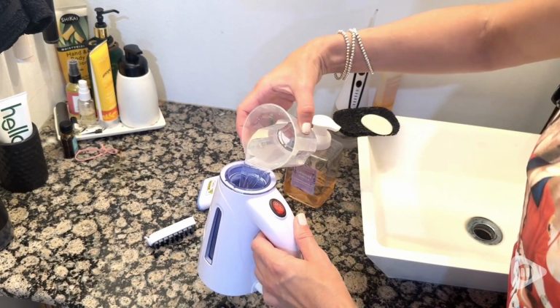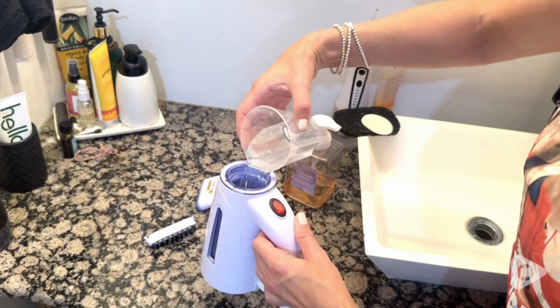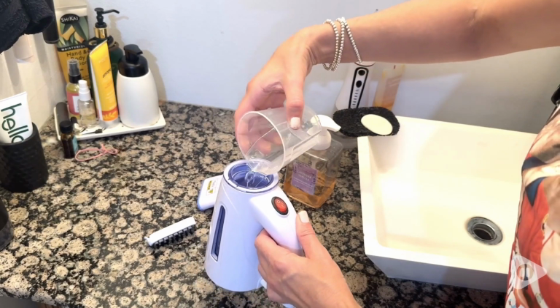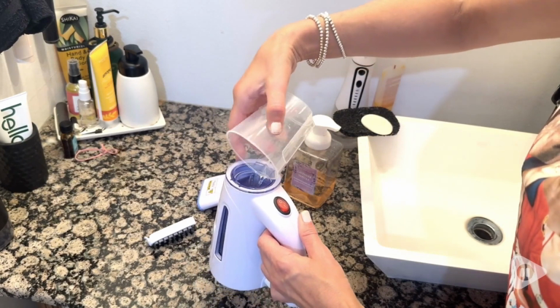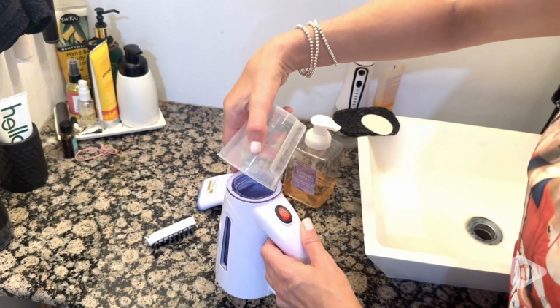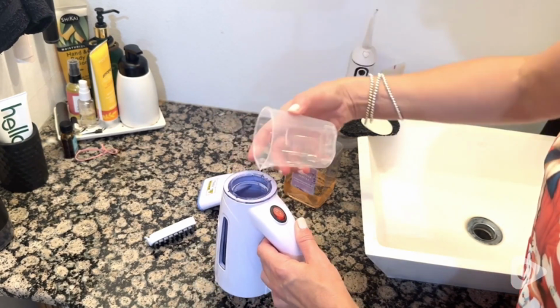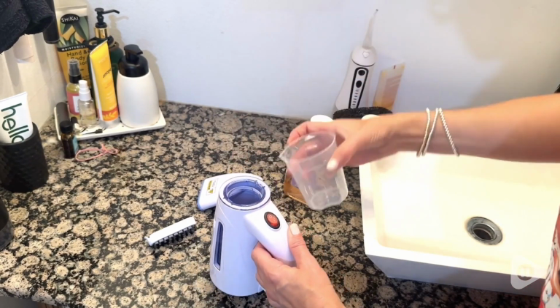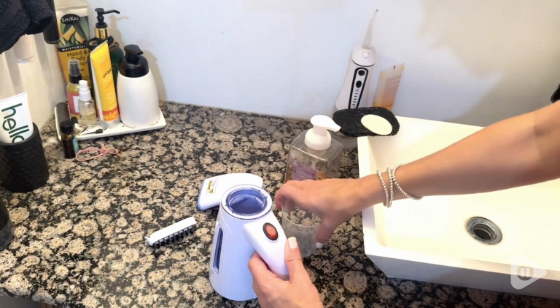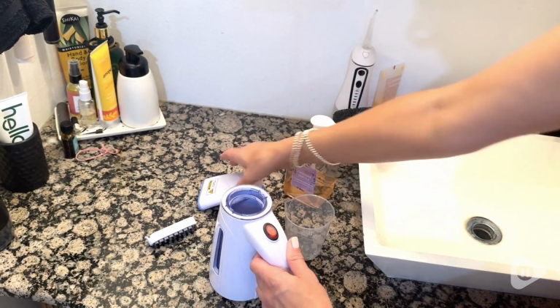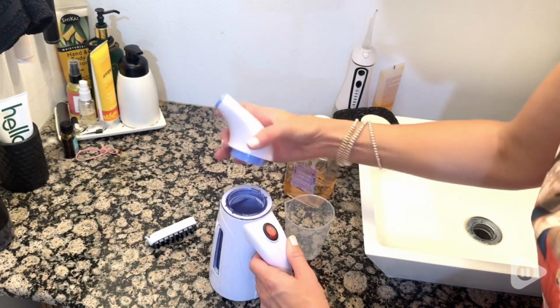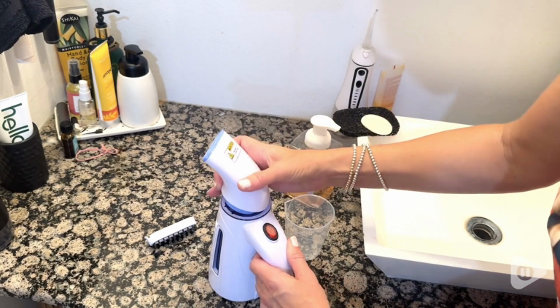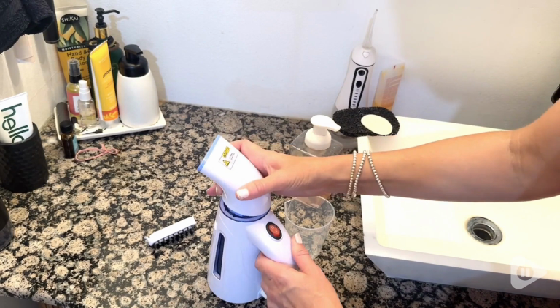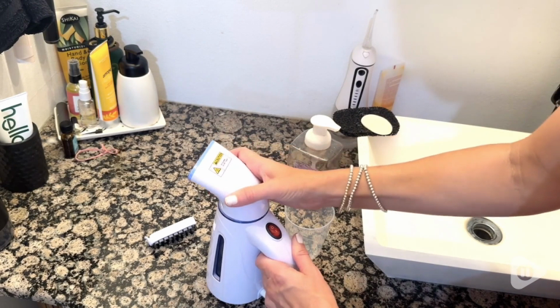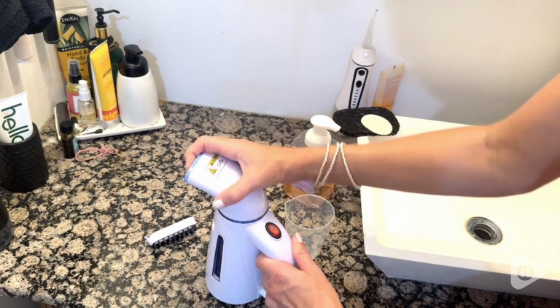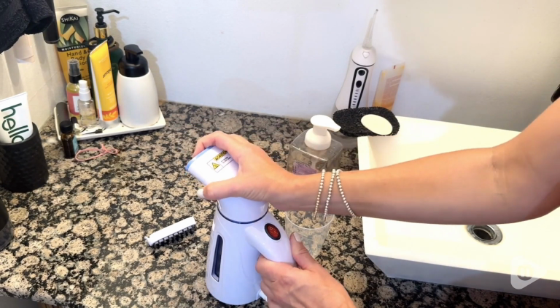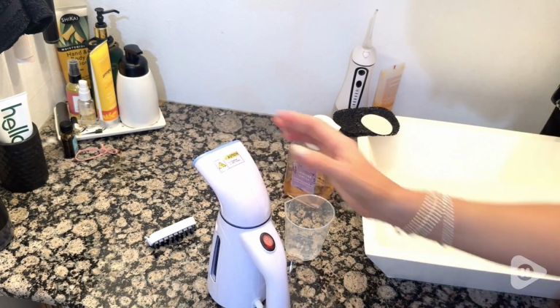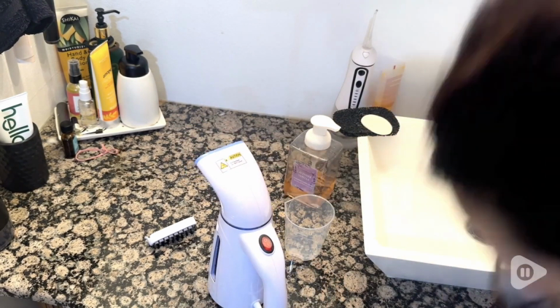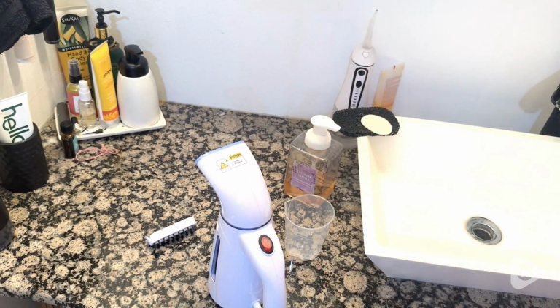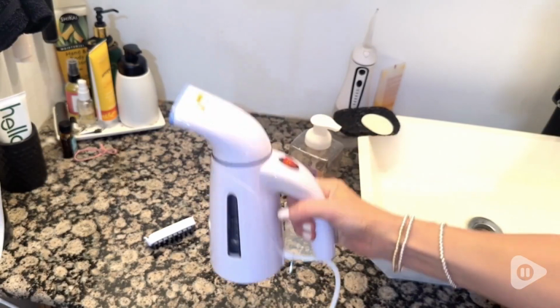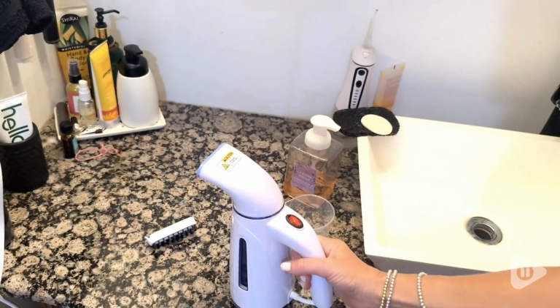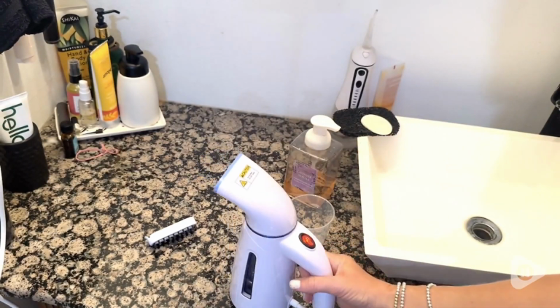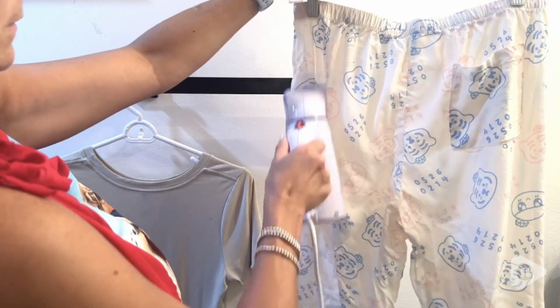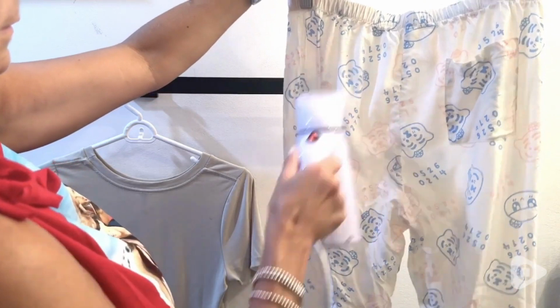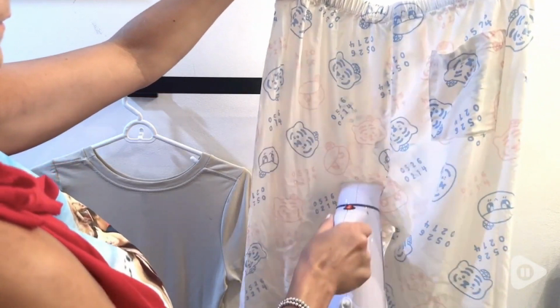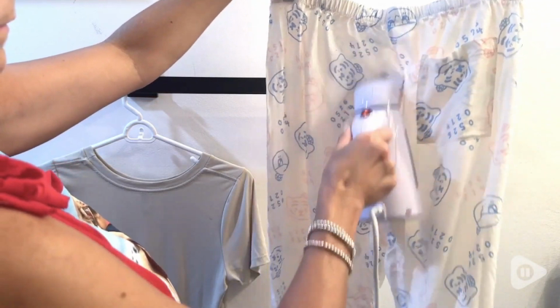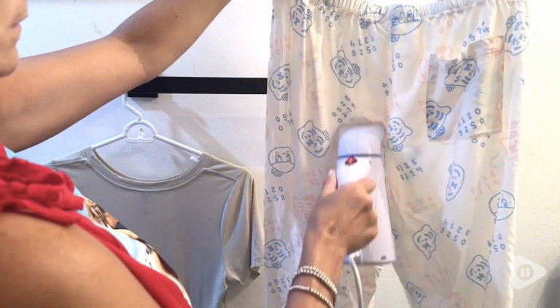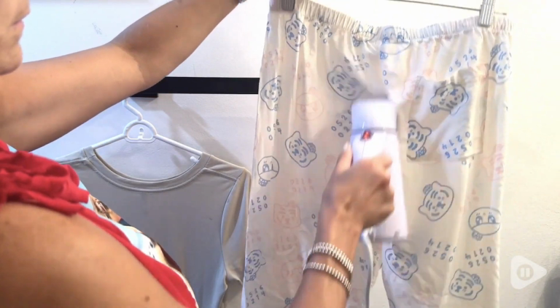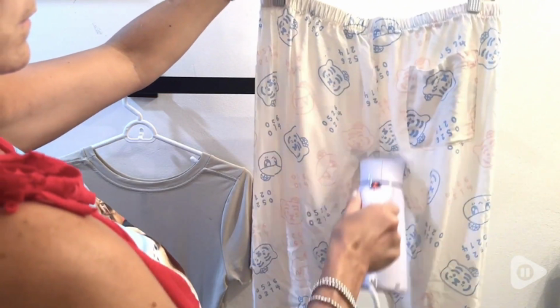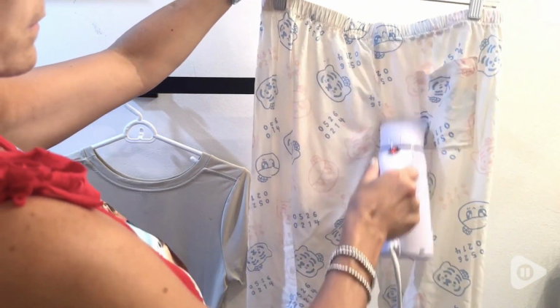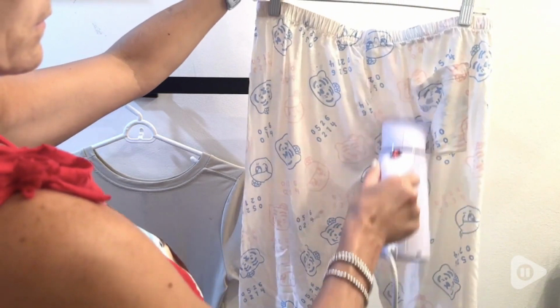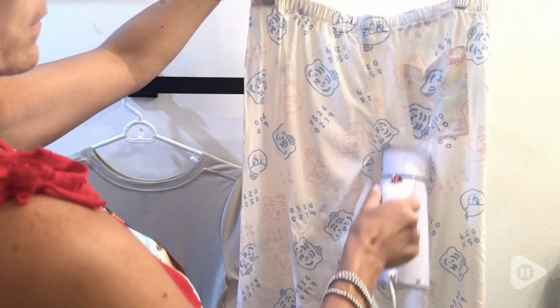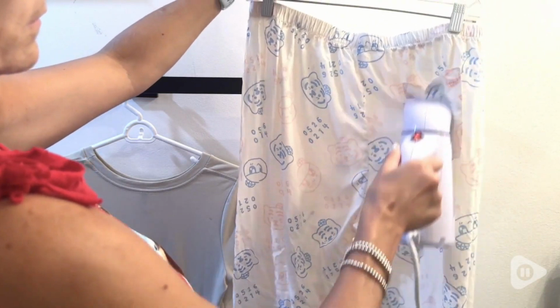This steamer is portable, however it's also perfect for home use. It holds a lot of water and heats up so quickly. You could easily do one garment or do a whole load of laundry in no time.